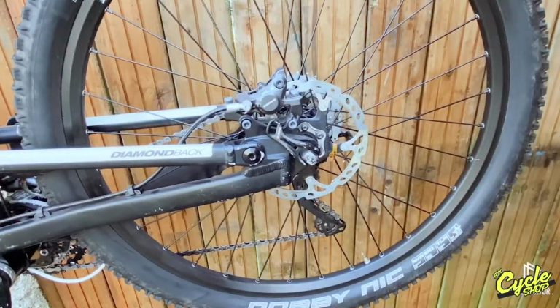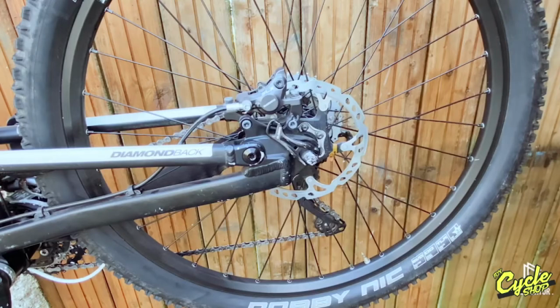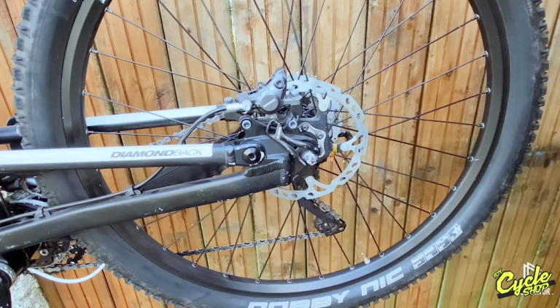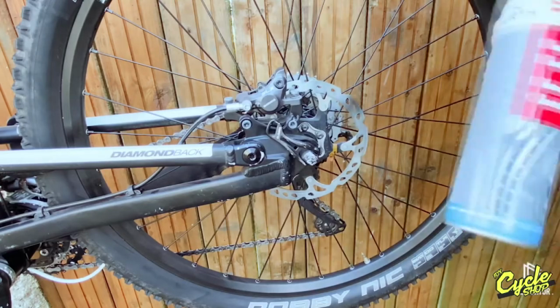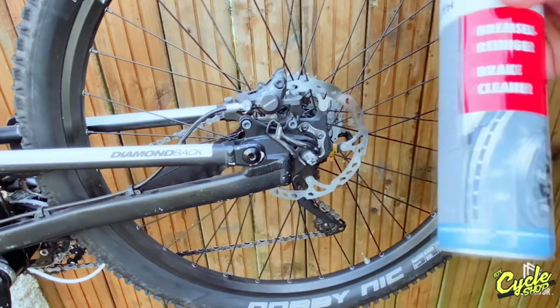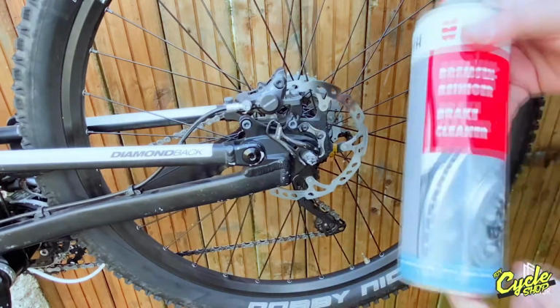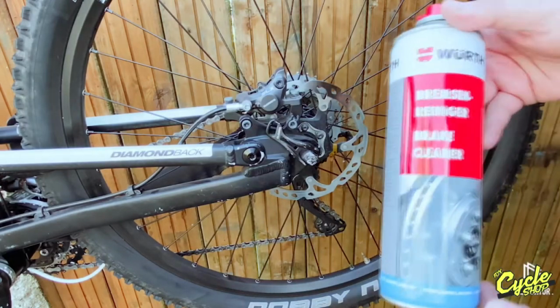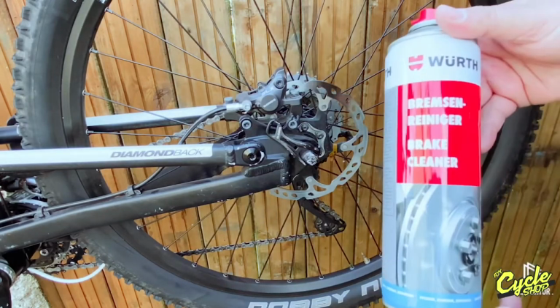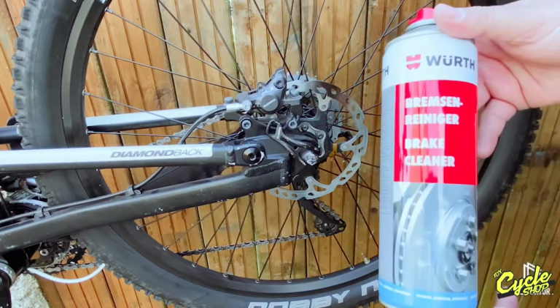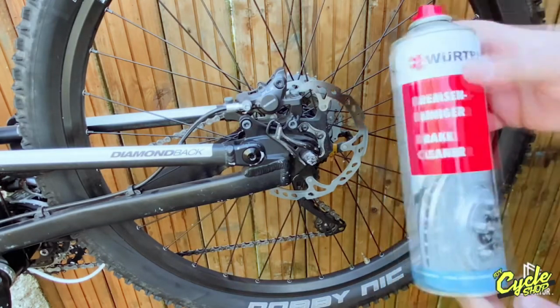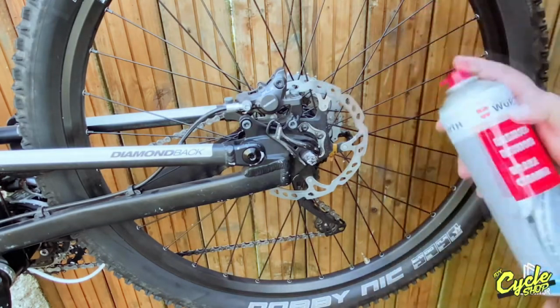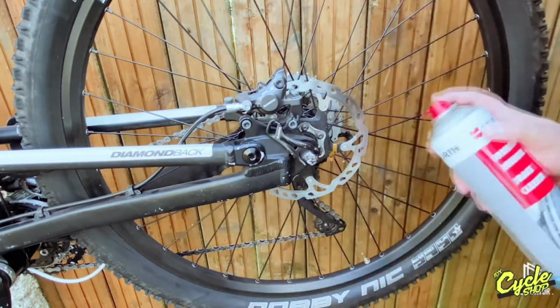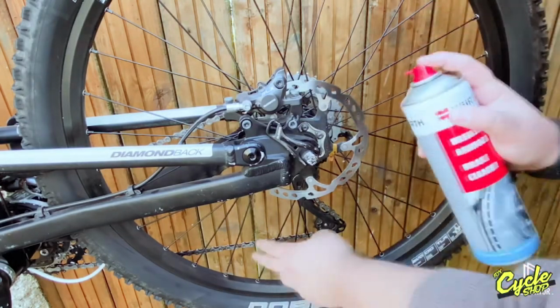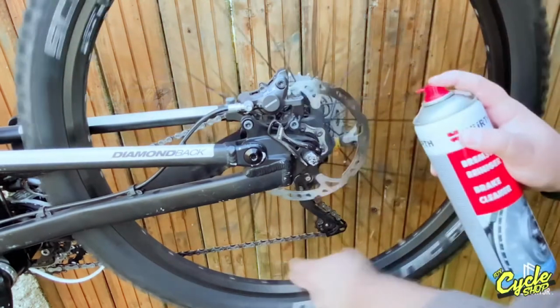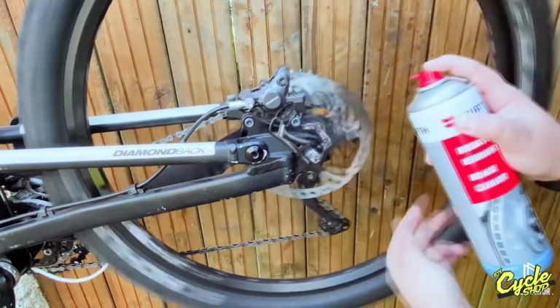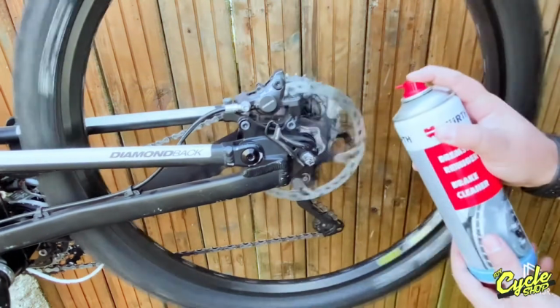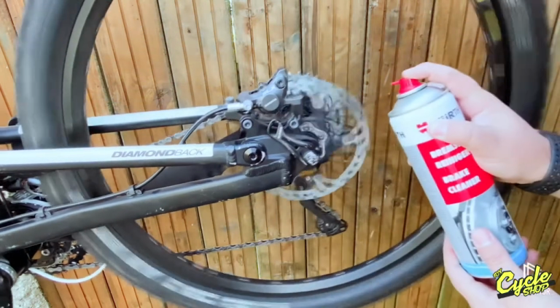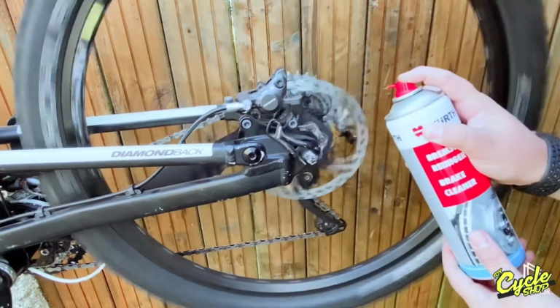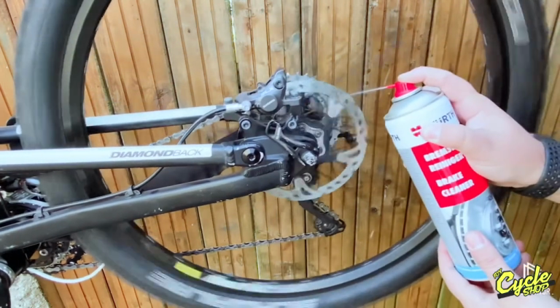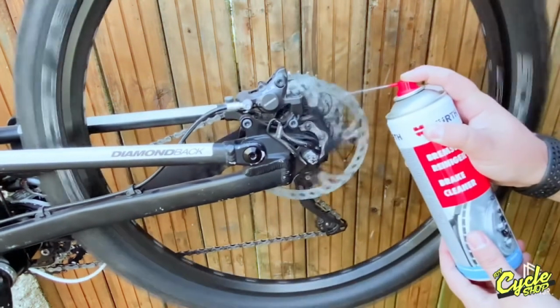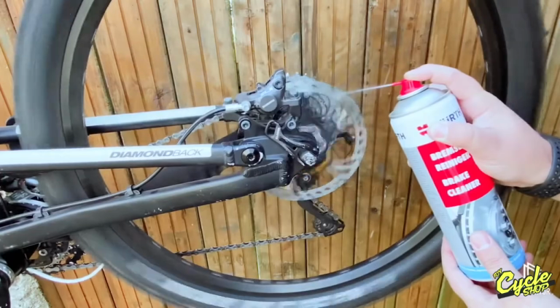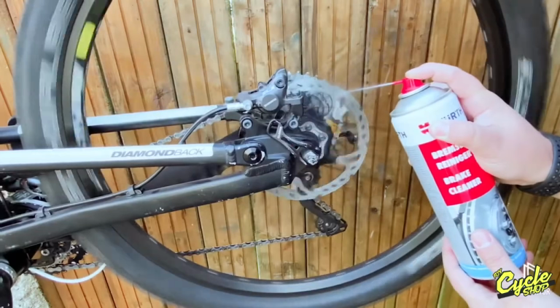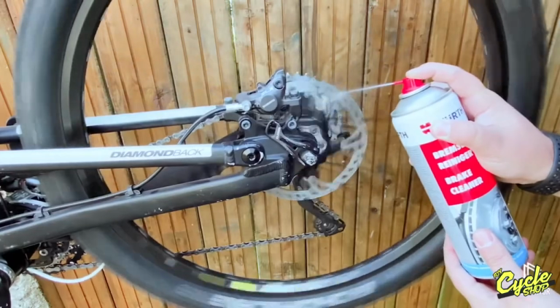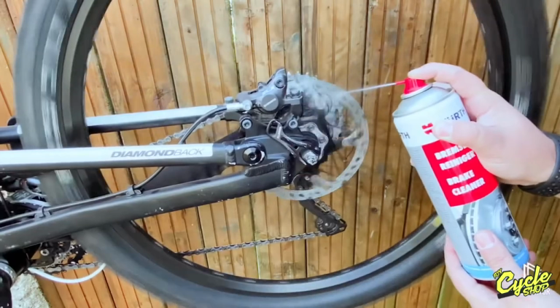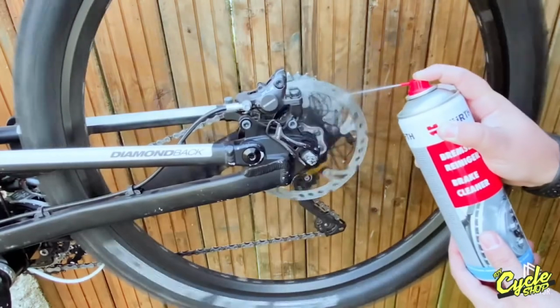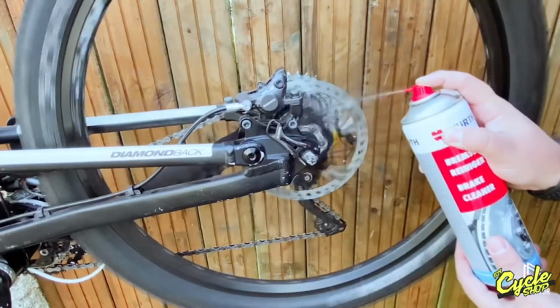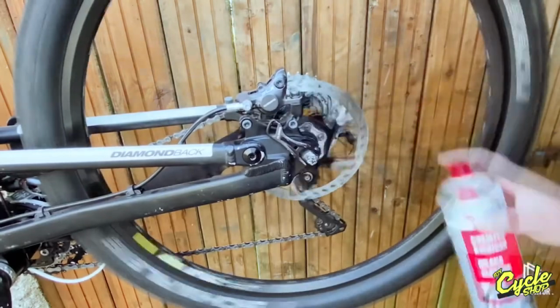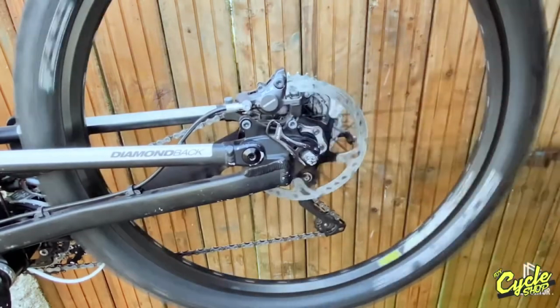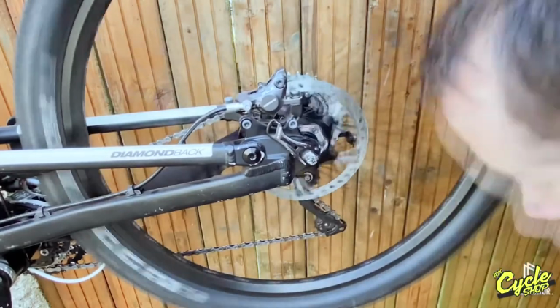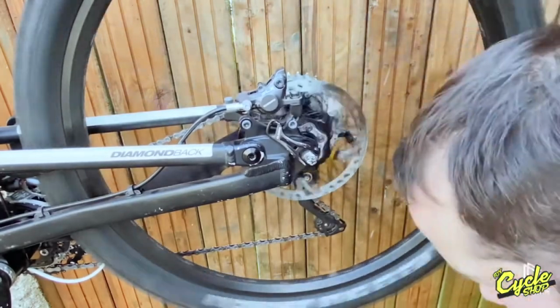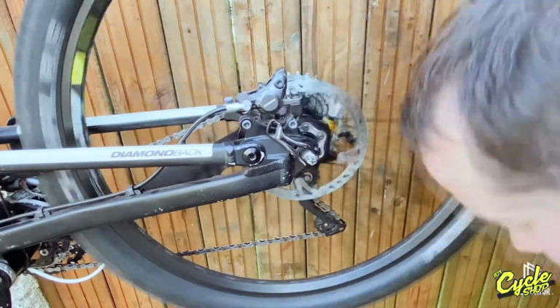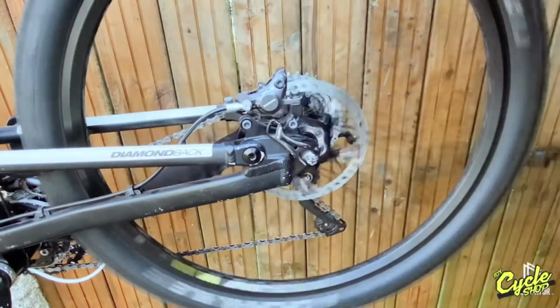Step two, we're going to clean the disc brake with brake cleaner. Spray the rotor and wipe down with a clean rag or cloth.